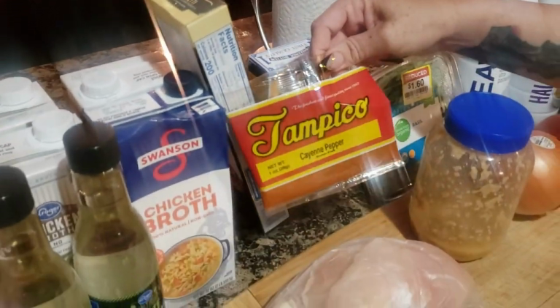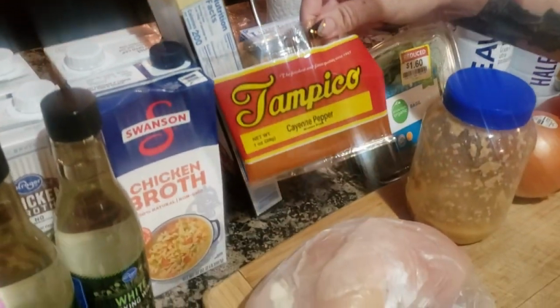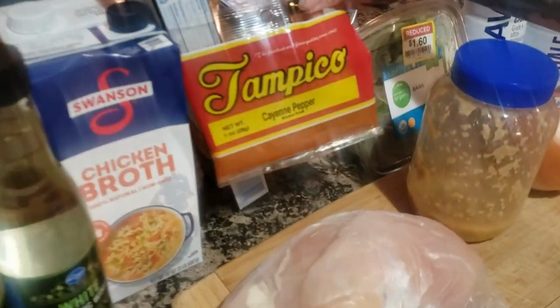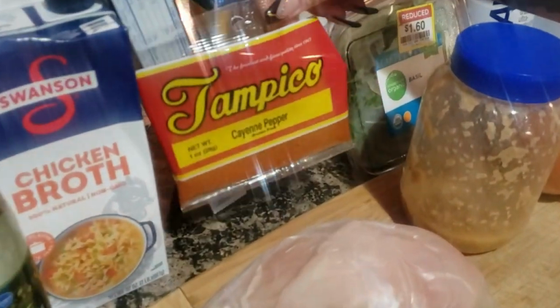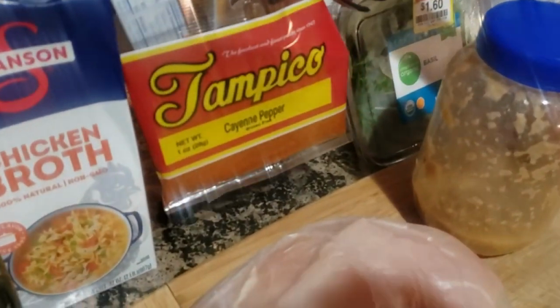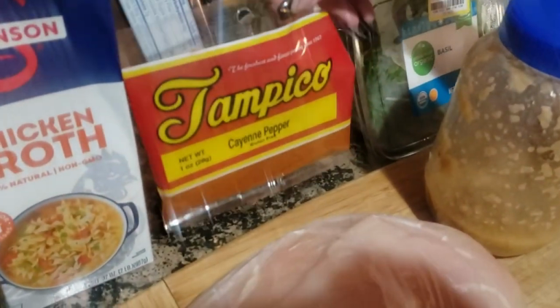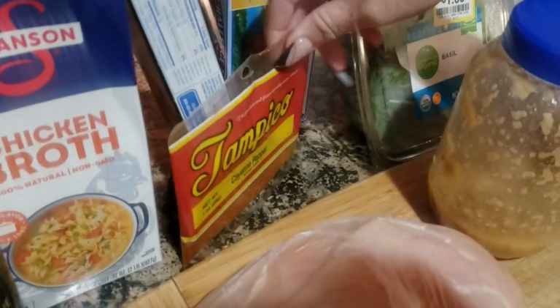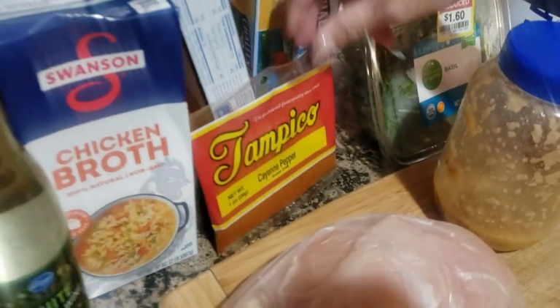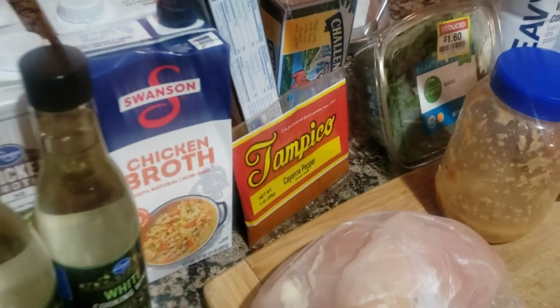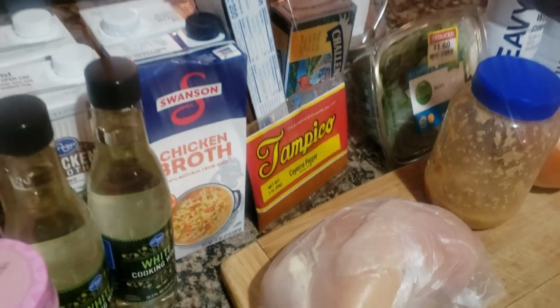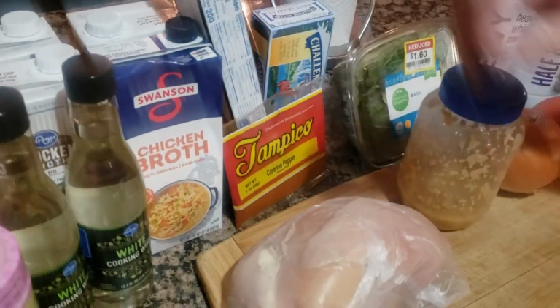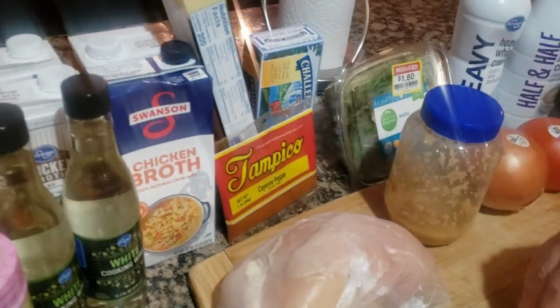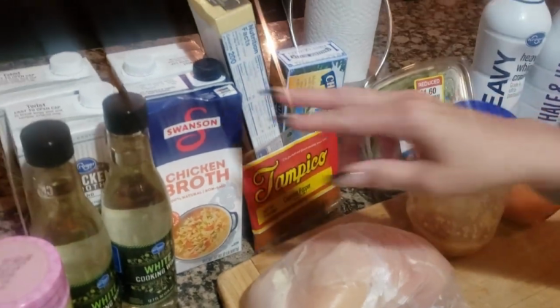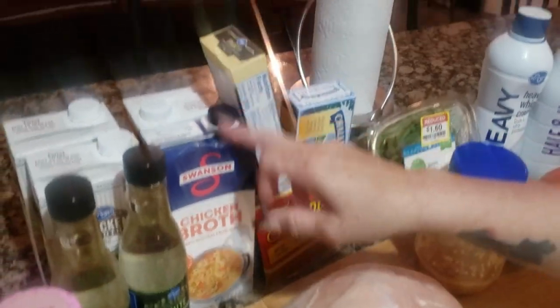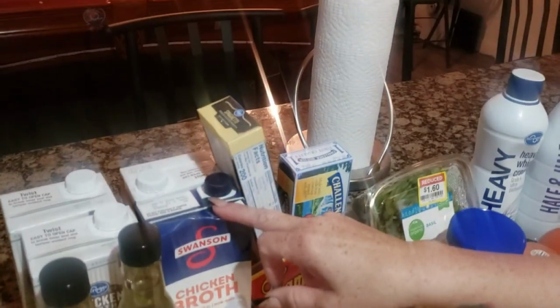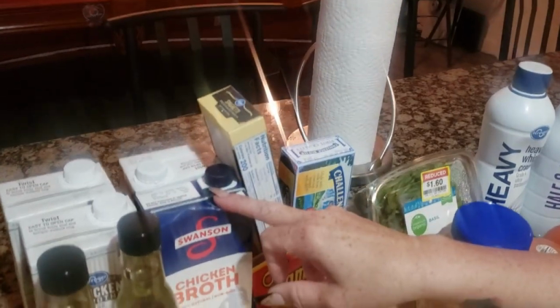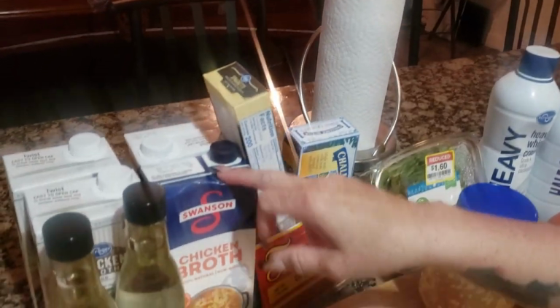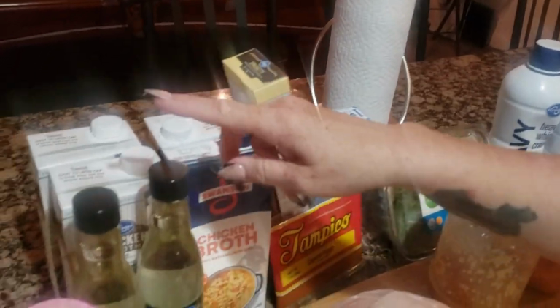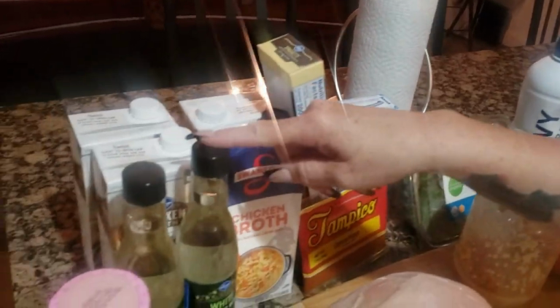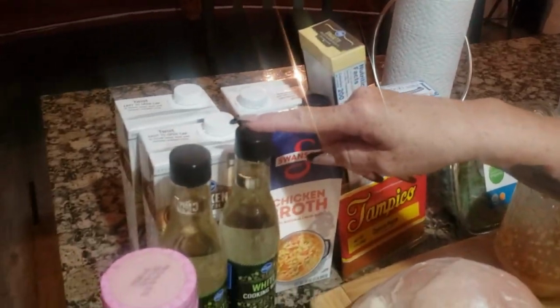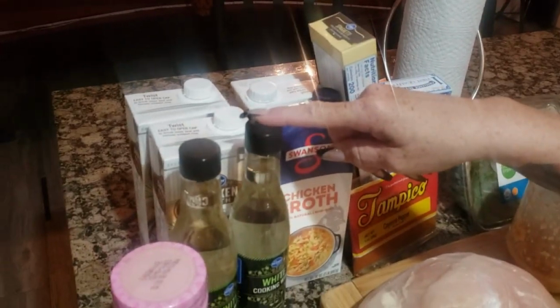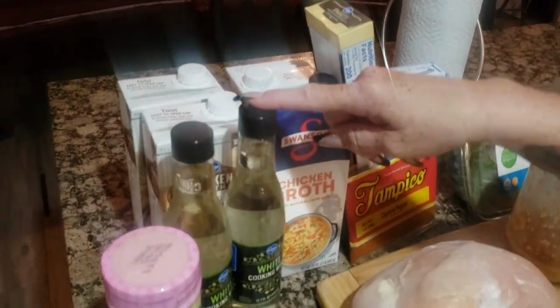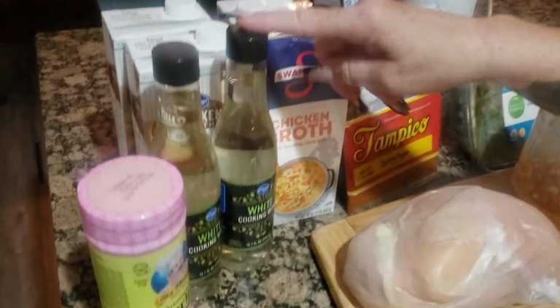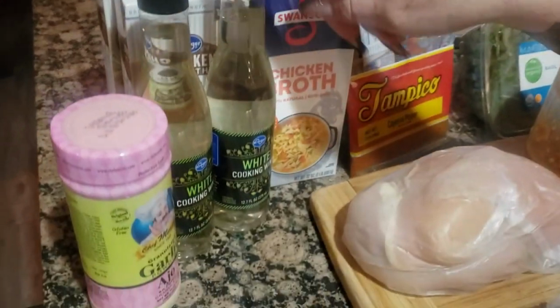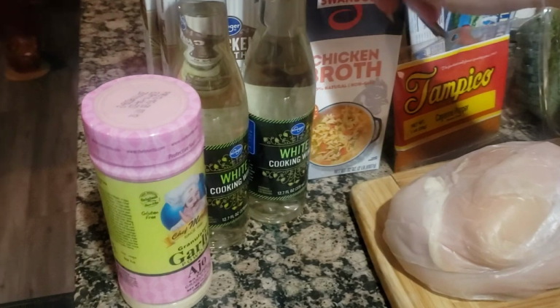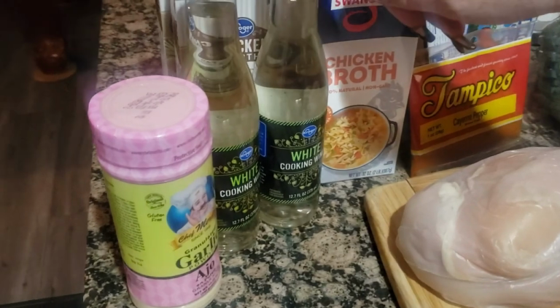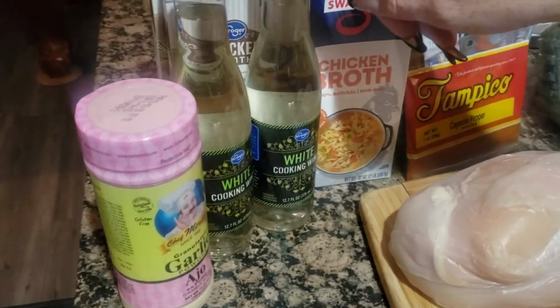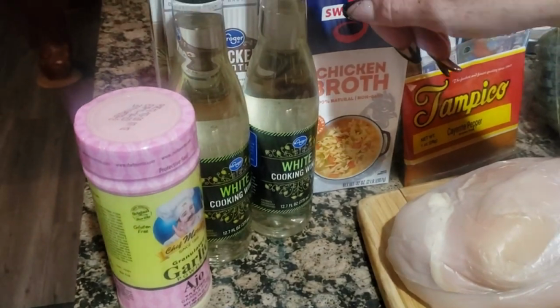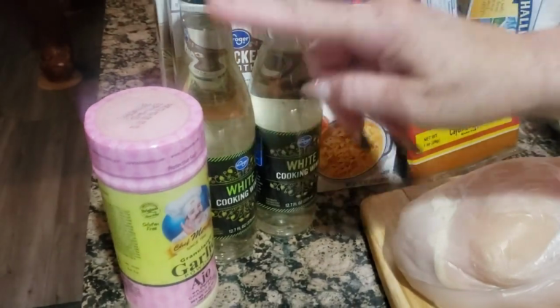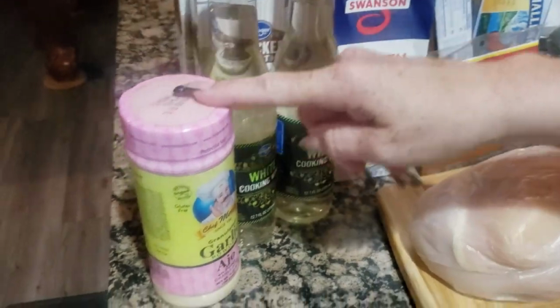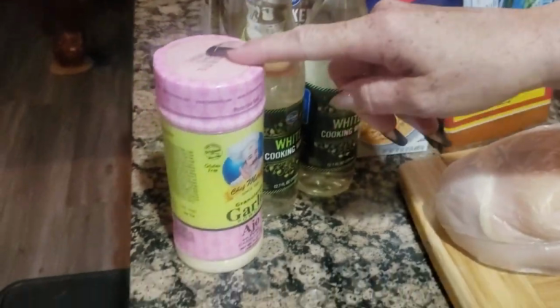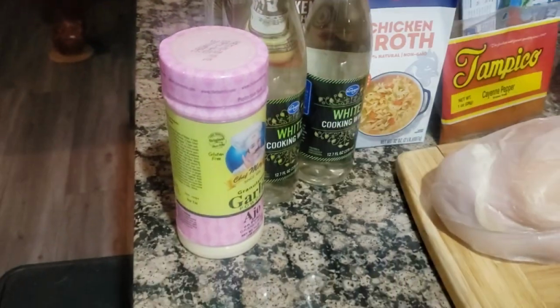Cayenne pepper for the spice. Of course our spaghetti noodles. Chicken broth or white cooking wine. And then garlic for the chicken.